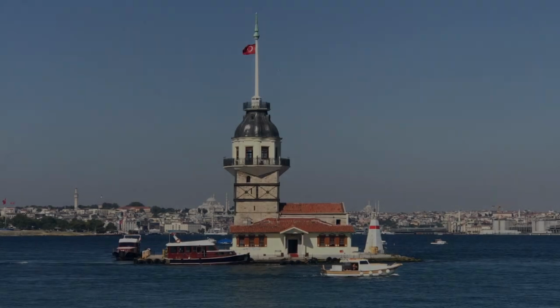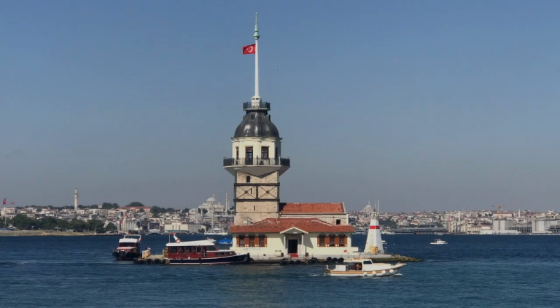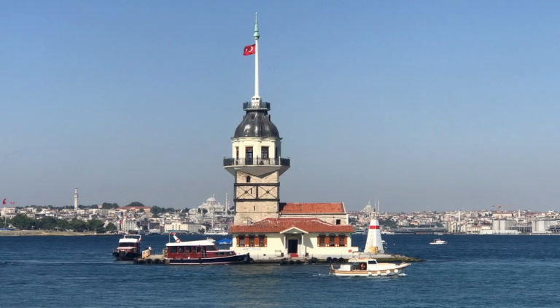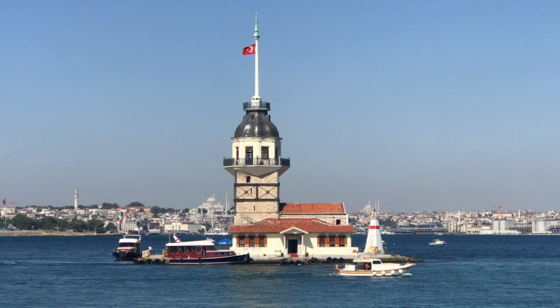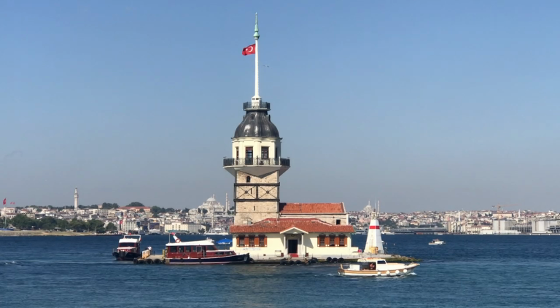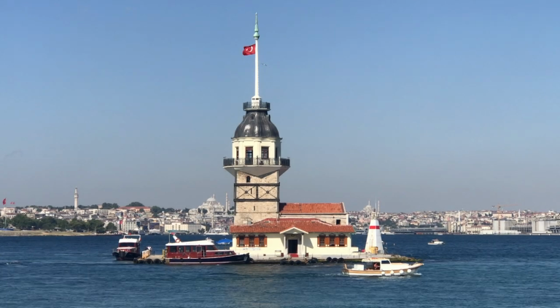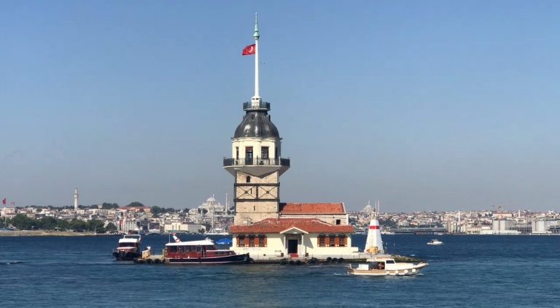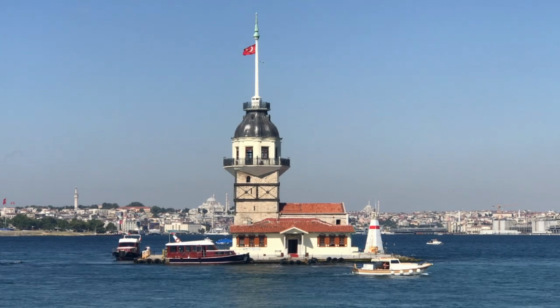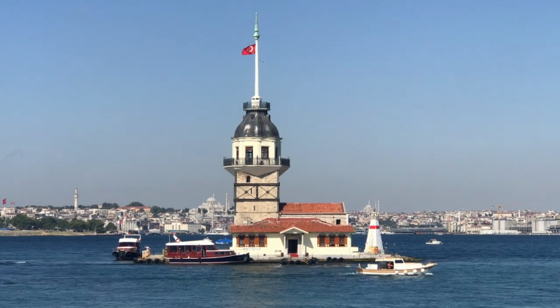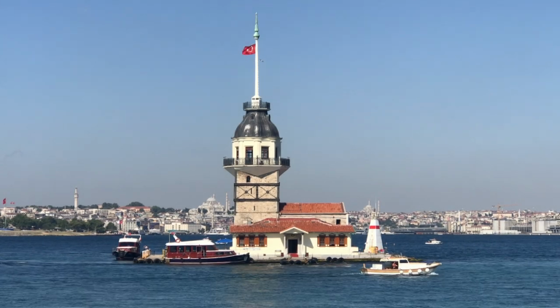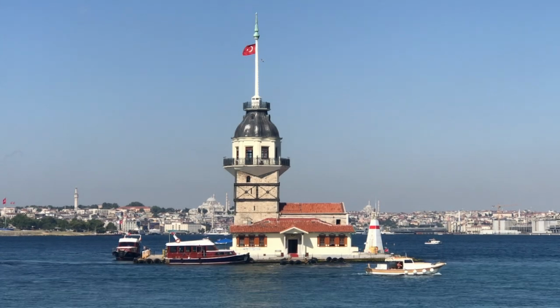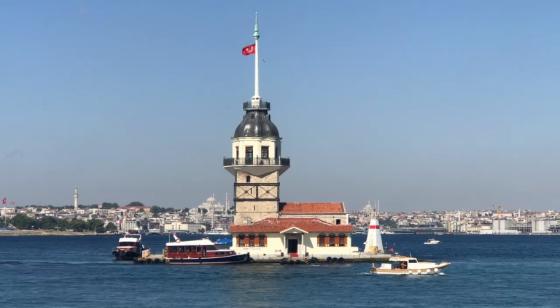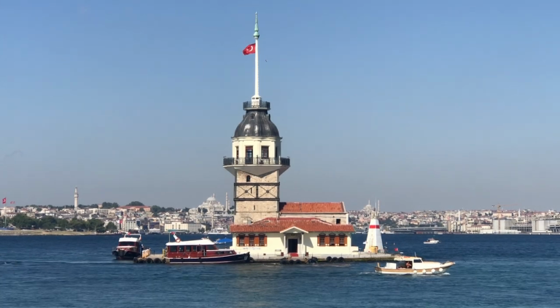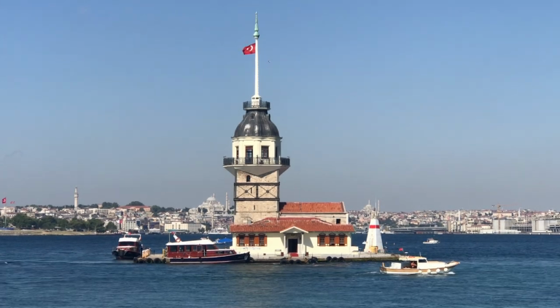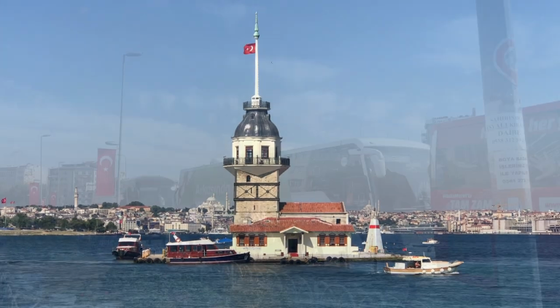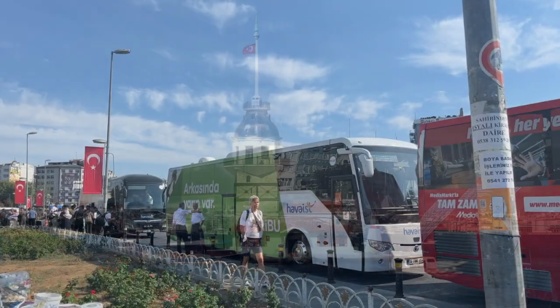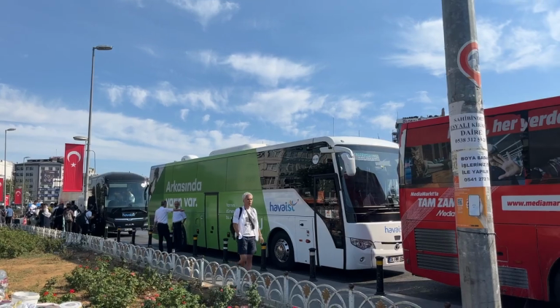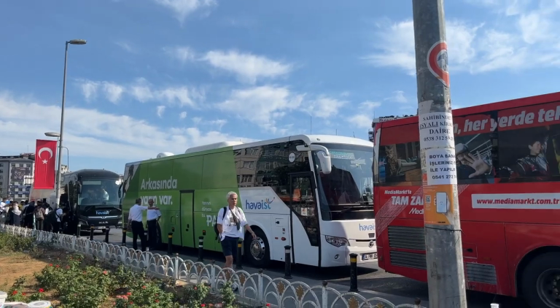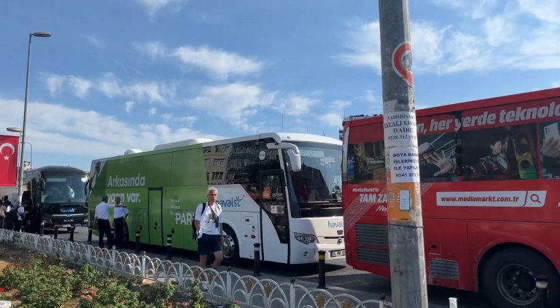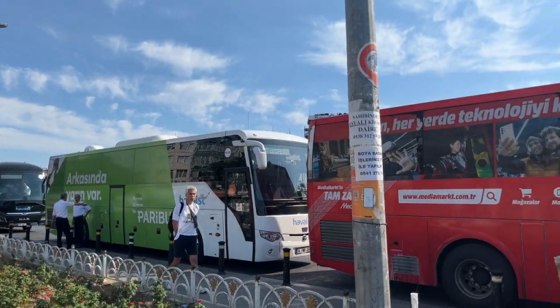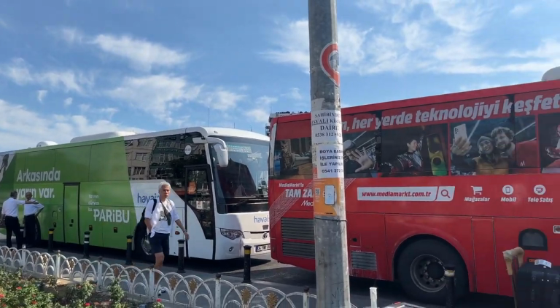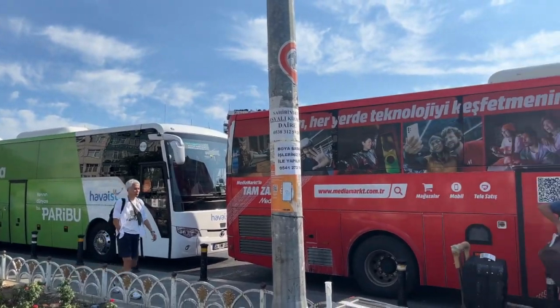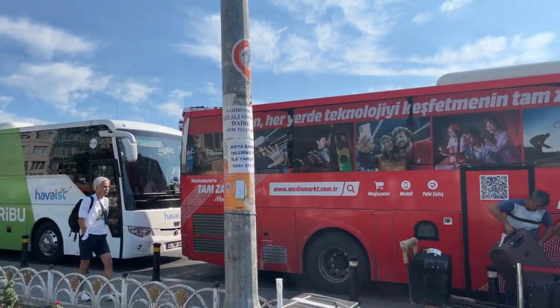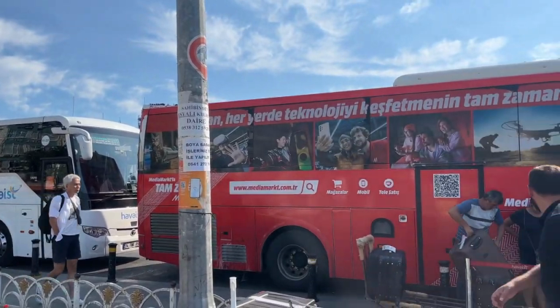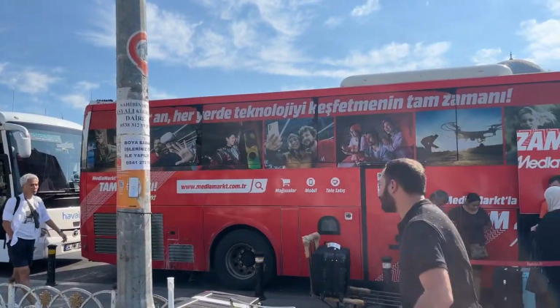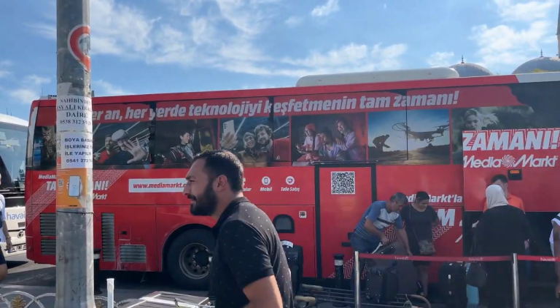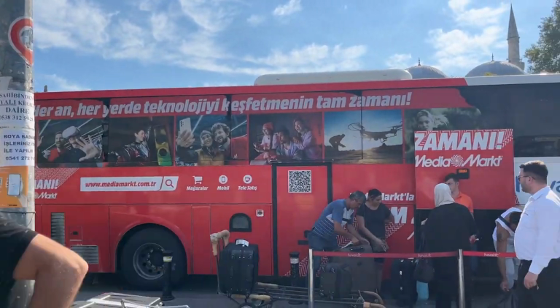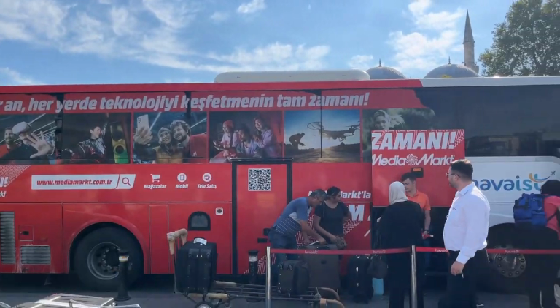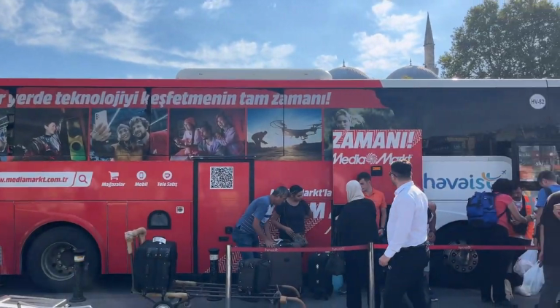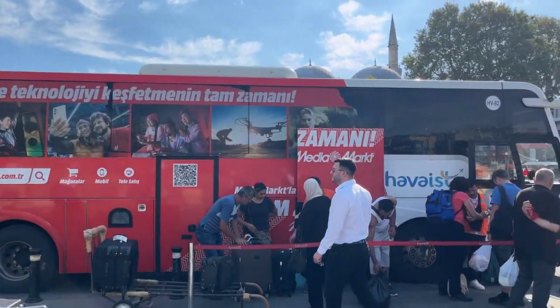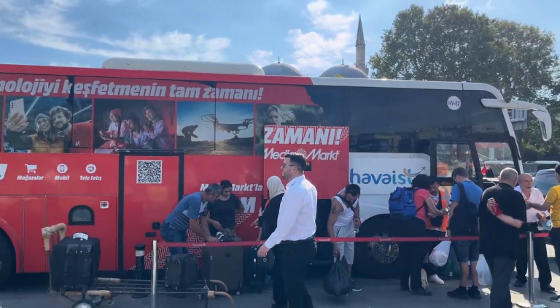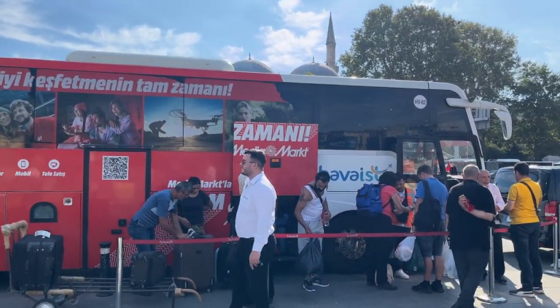If your hotel is near Taksim, you can go by Hava Ist bus. You can find the exact departure location of Hava Ist buses in the description section of the video.